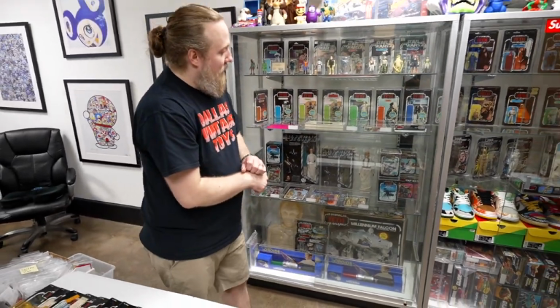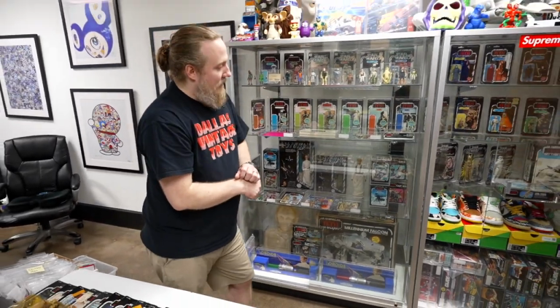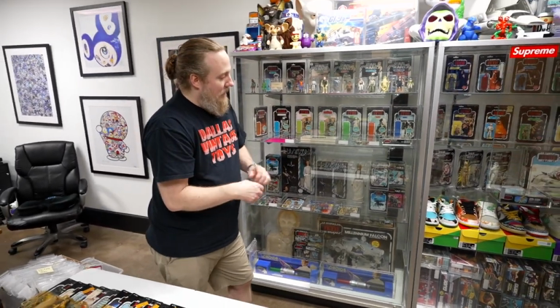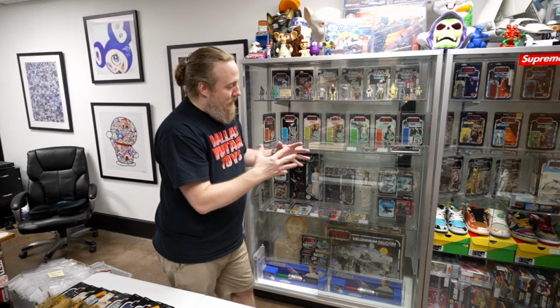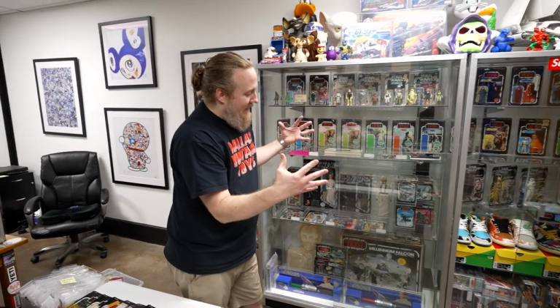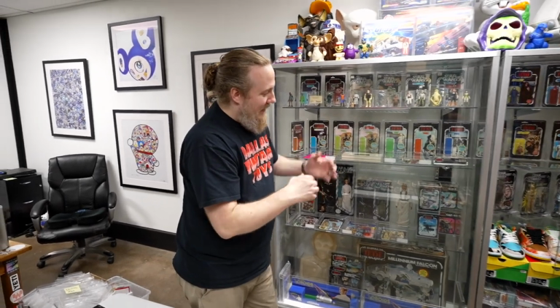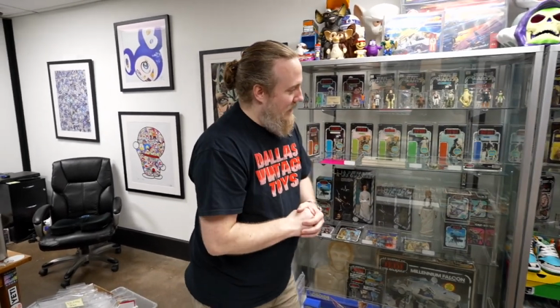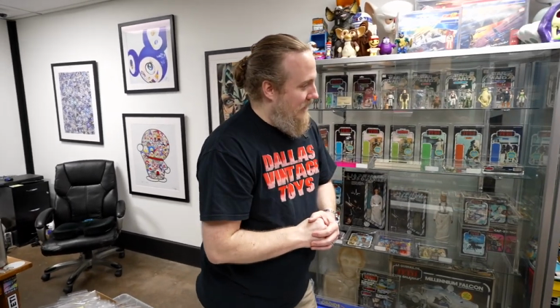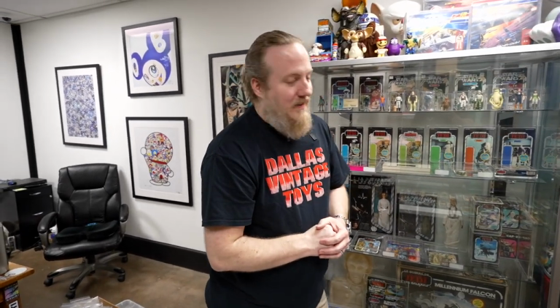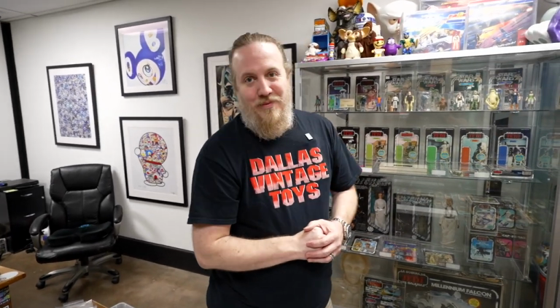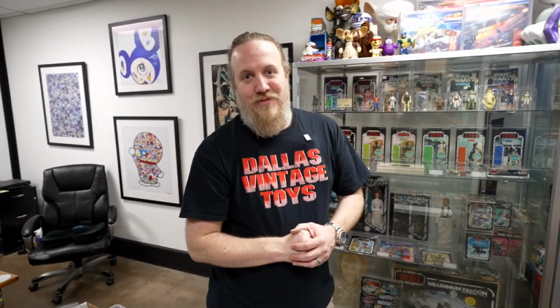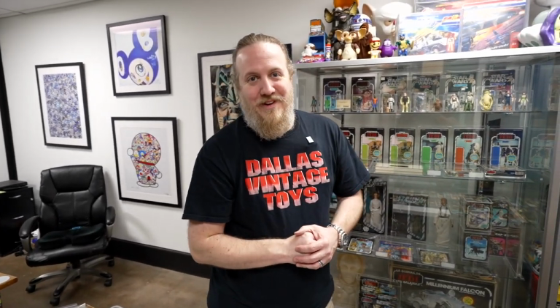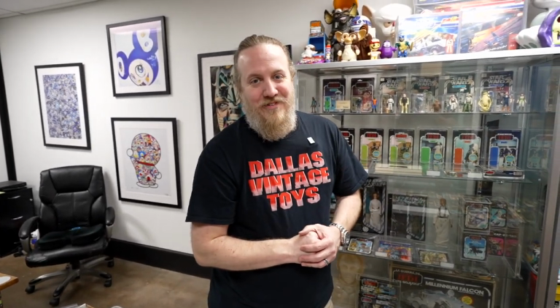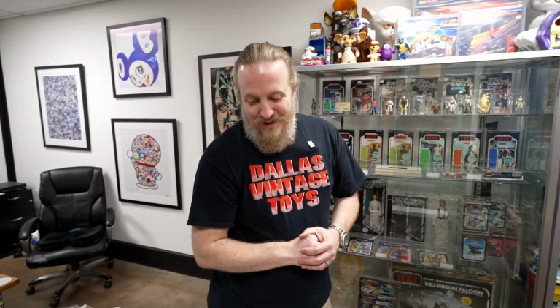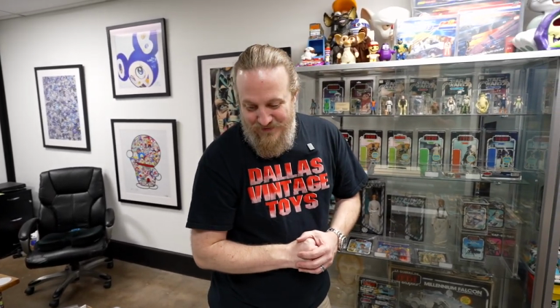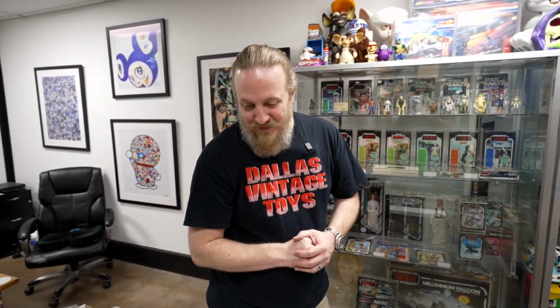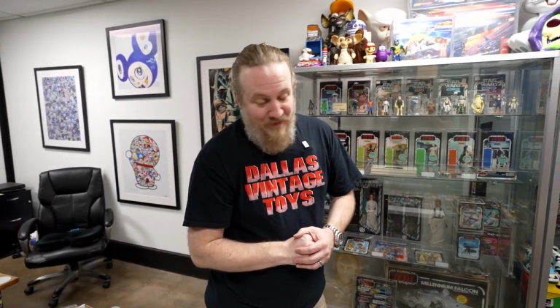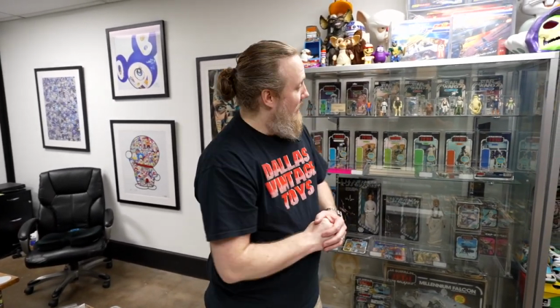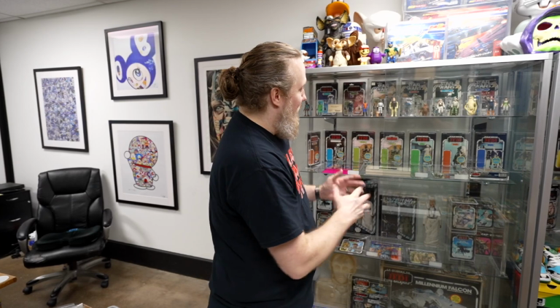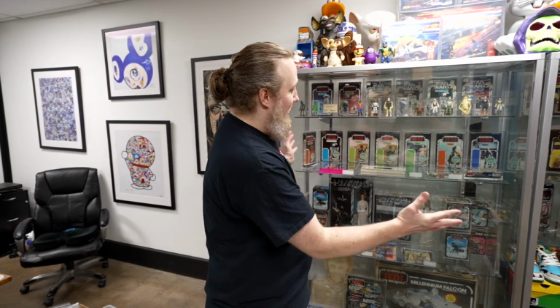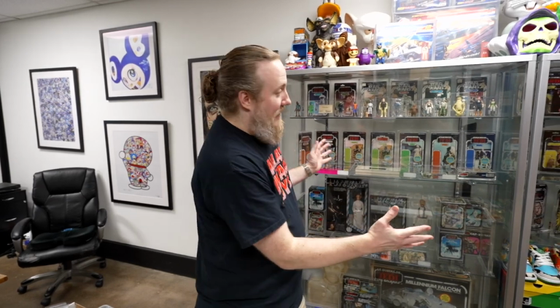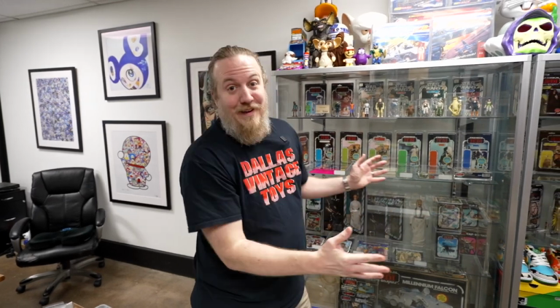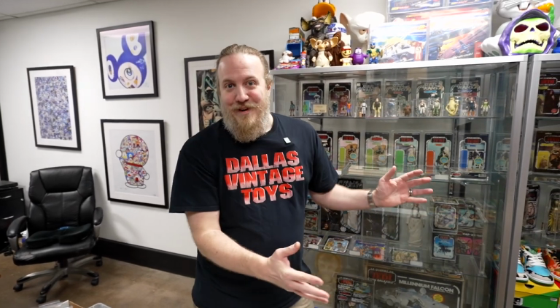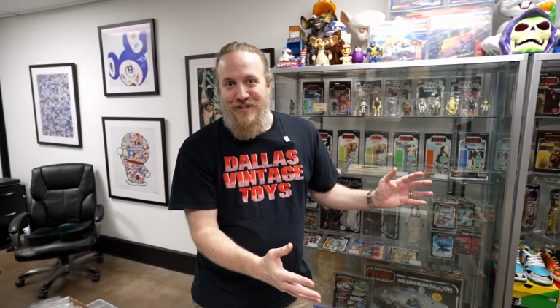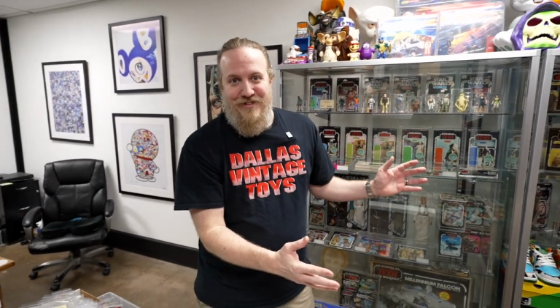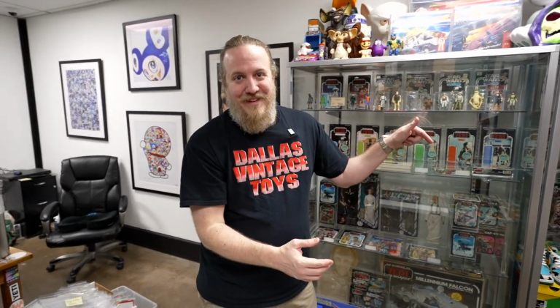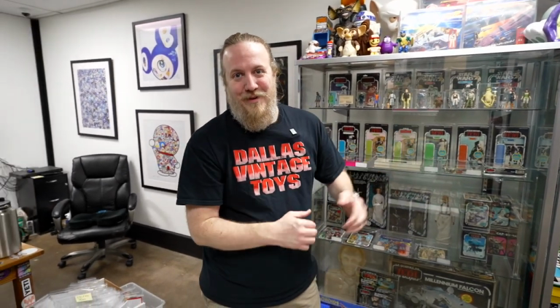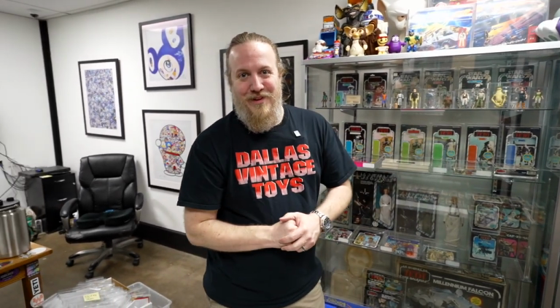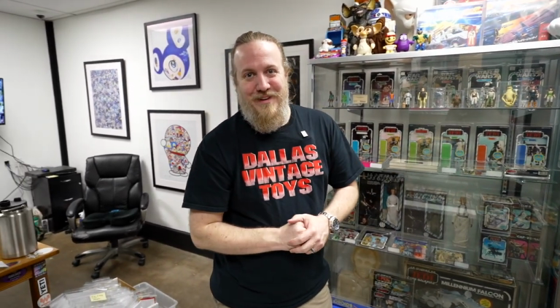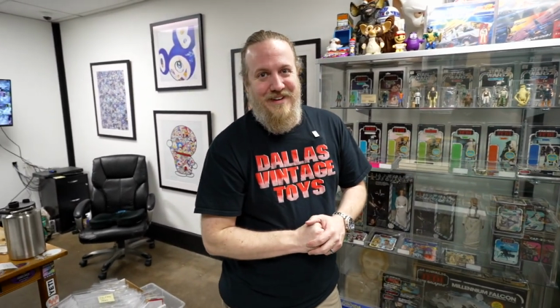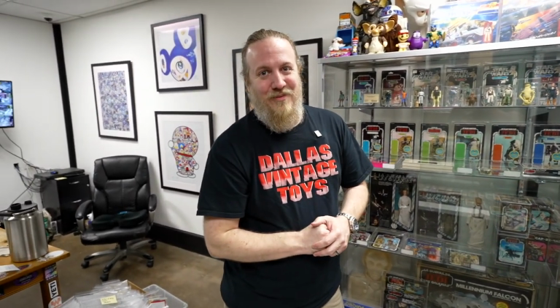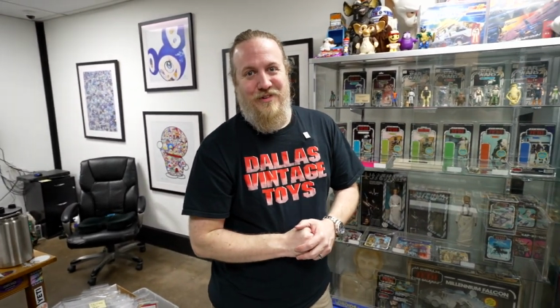Yeah, that's just a little peek inside my office and personal collection. If y'all see anything that I need for my collection, just comment below. Thanks for watching.